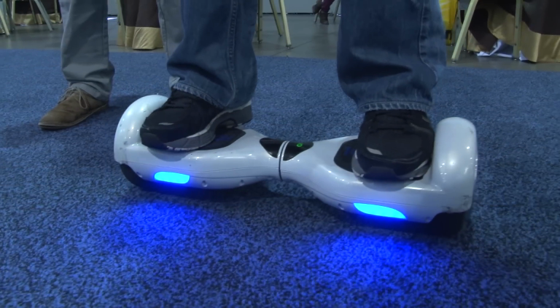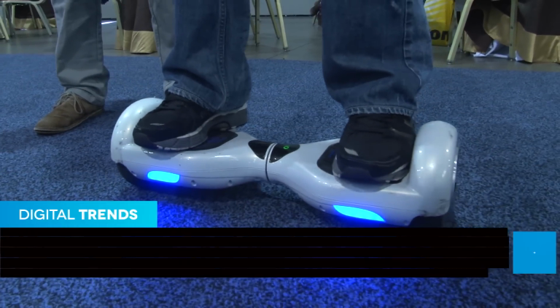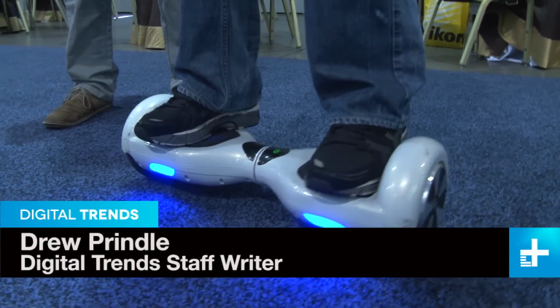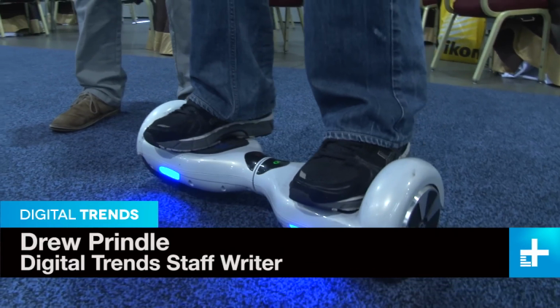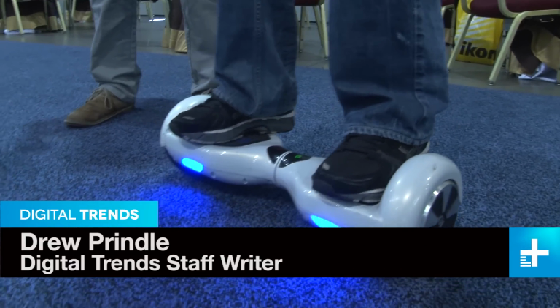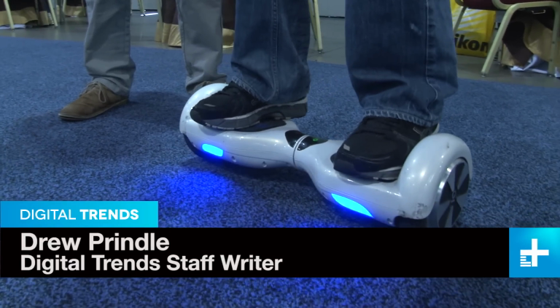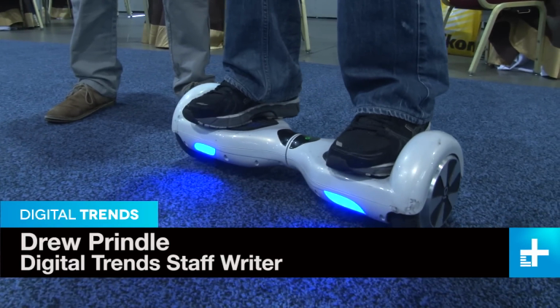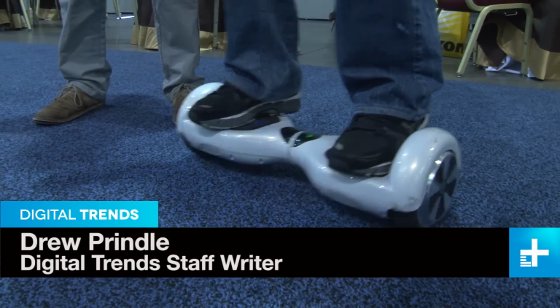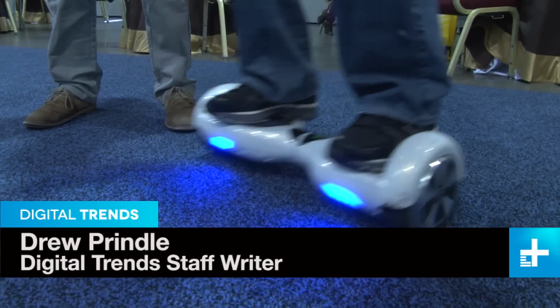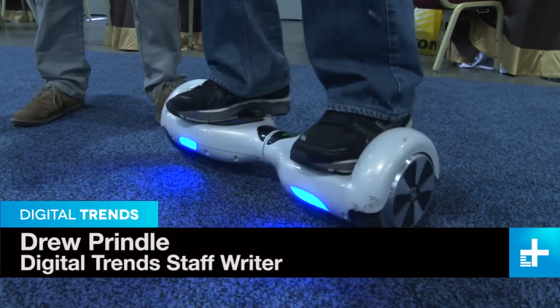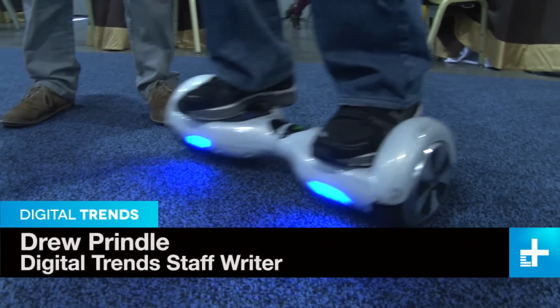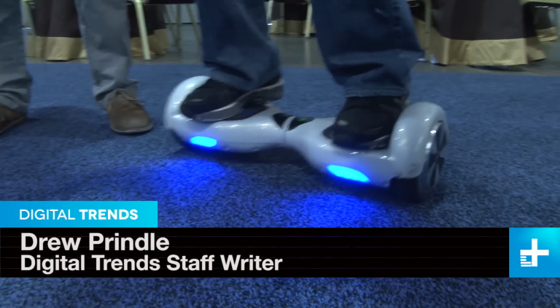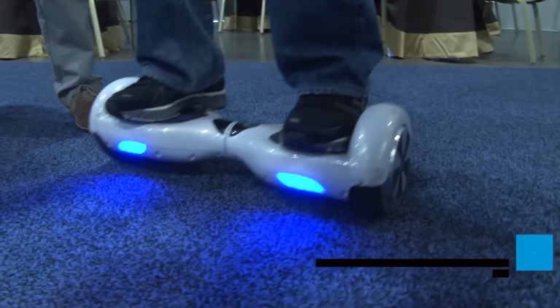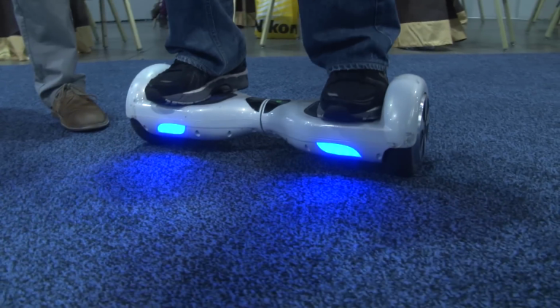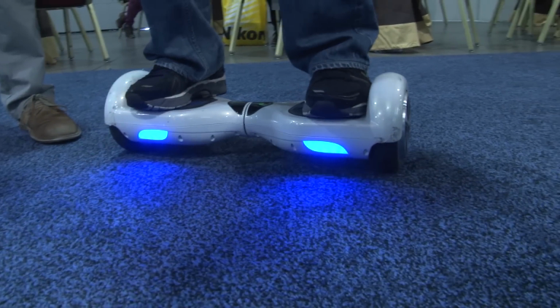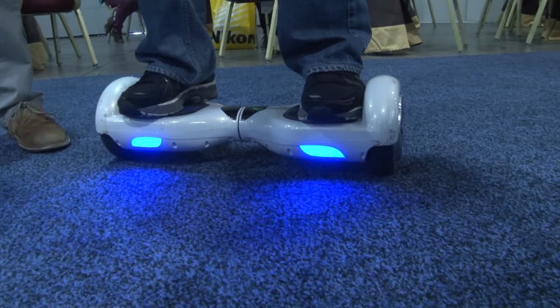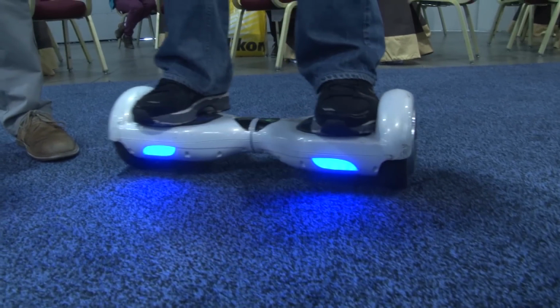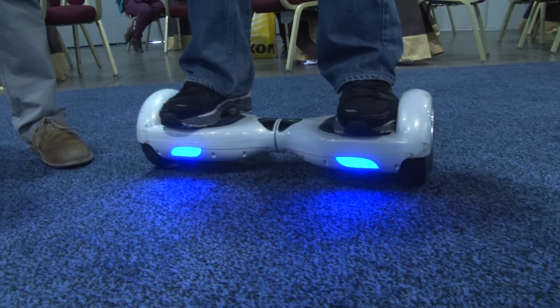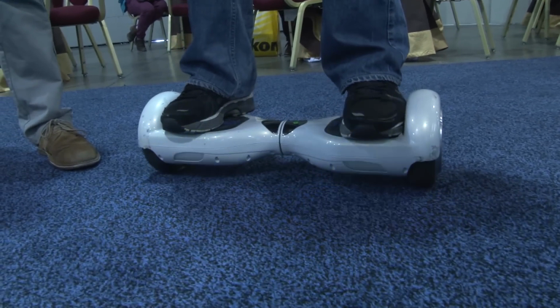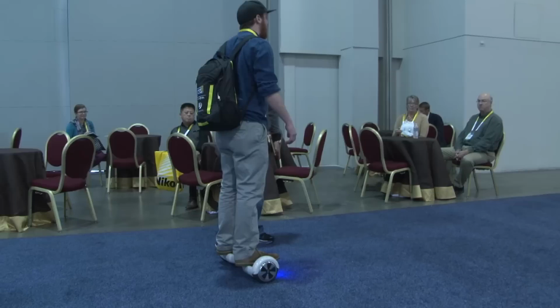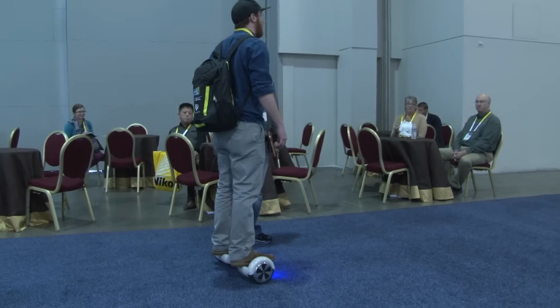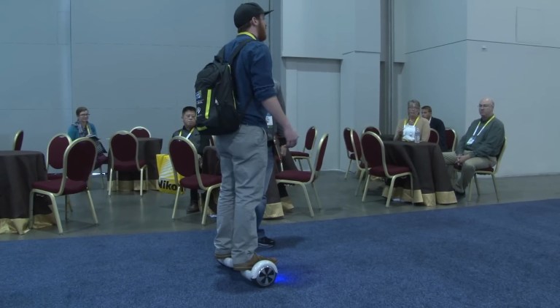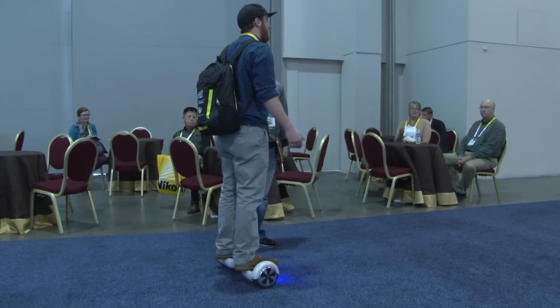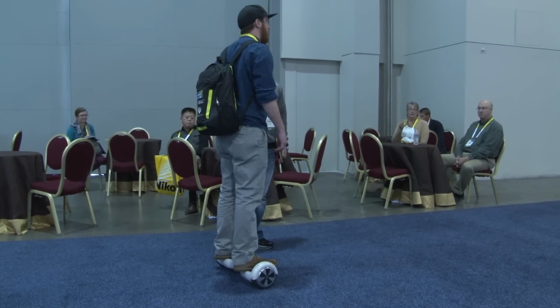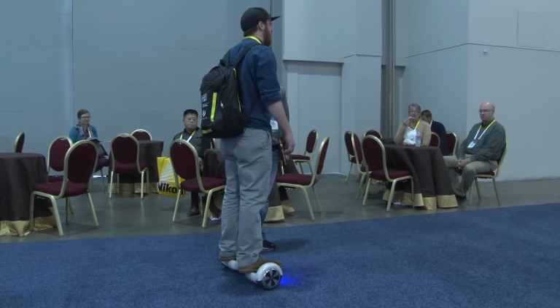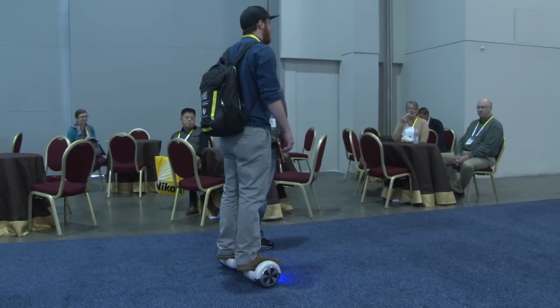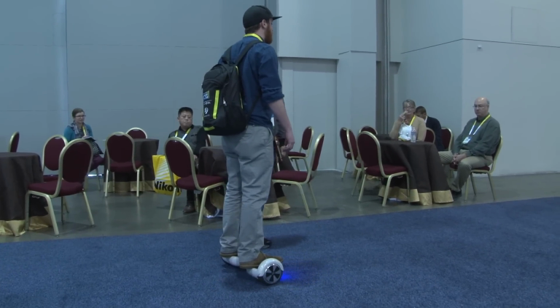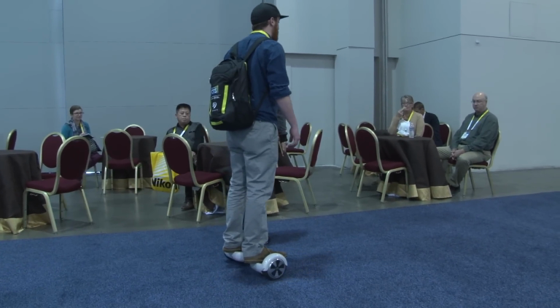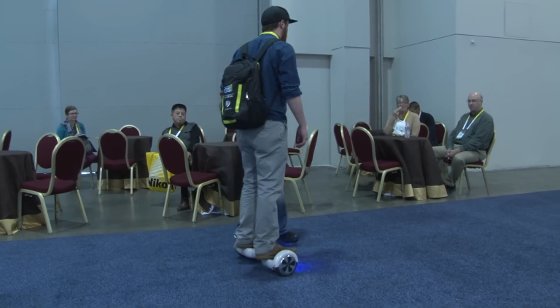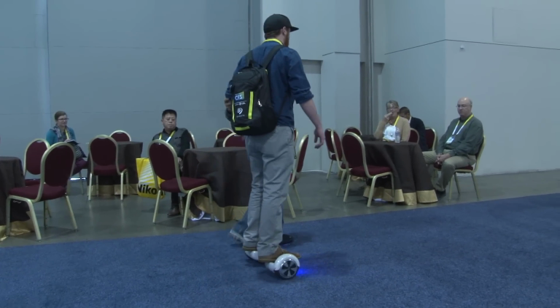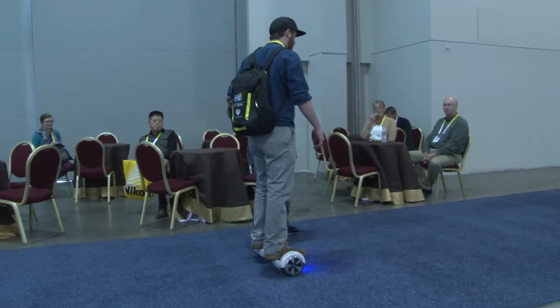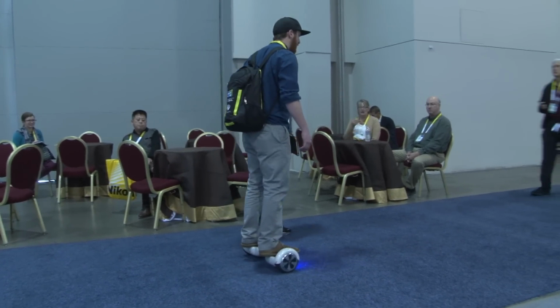Another one of the awesome wheeled gizmos we encountered just wandering around the show is an IO Hawk. I don't even know what to call it — it's similar to a skateboard, almost like skates. Two wheels, just a platform that's motorized, has sensors, and is very intuitive to ride.